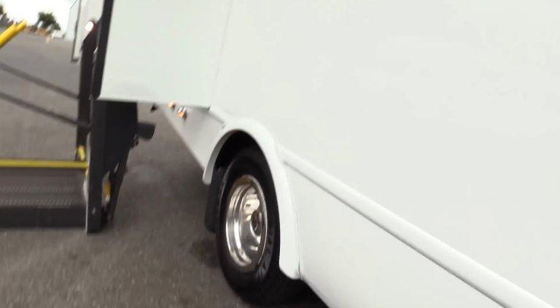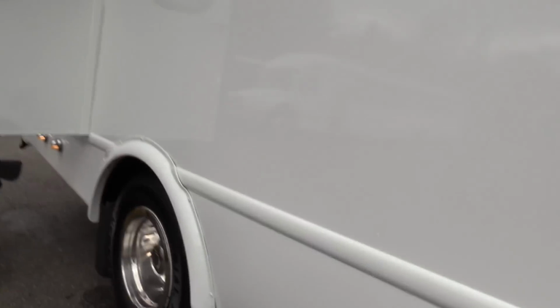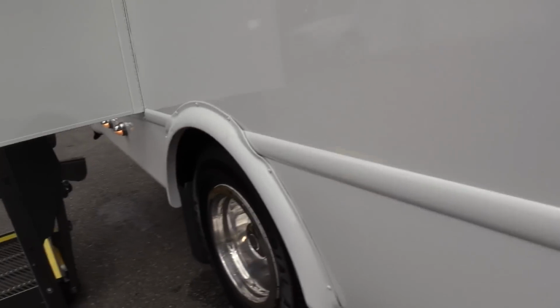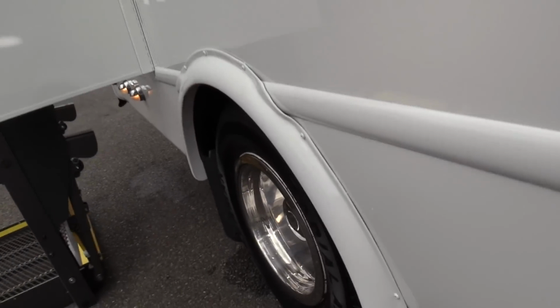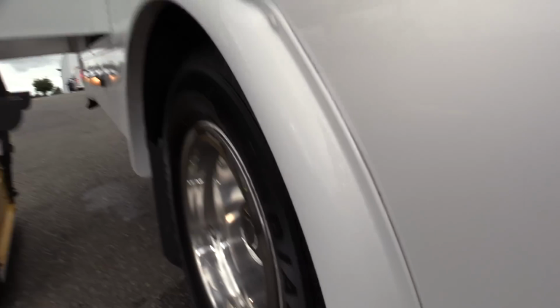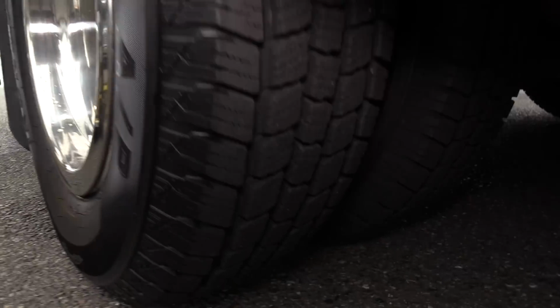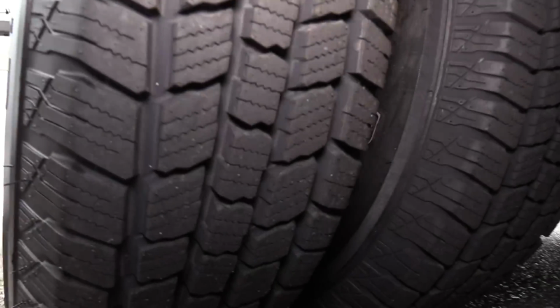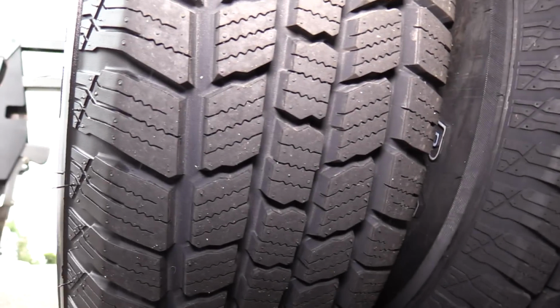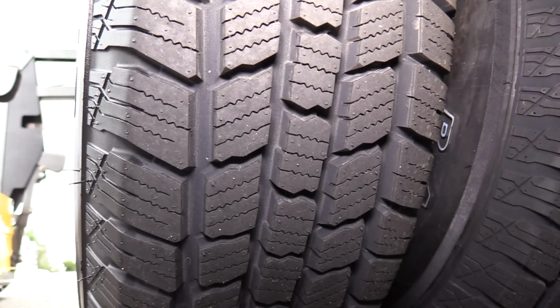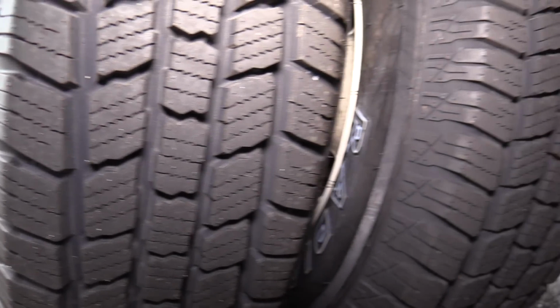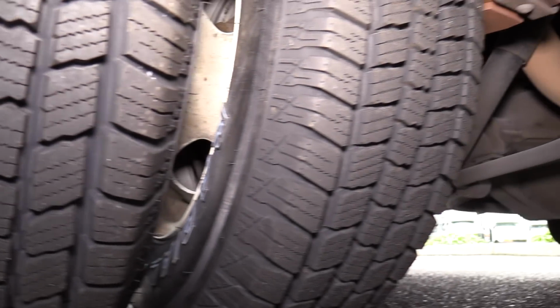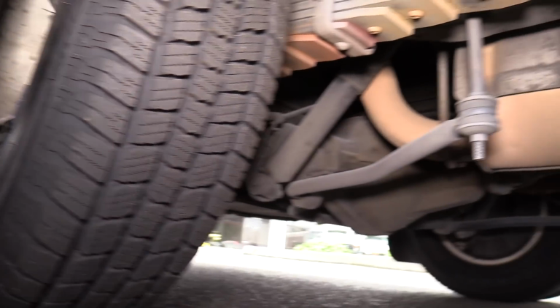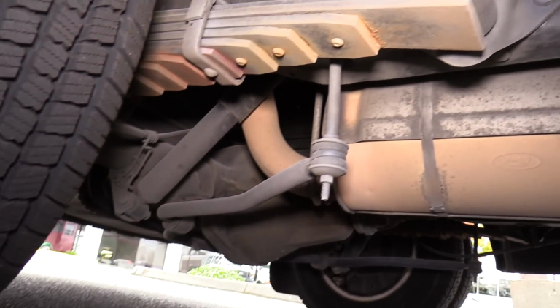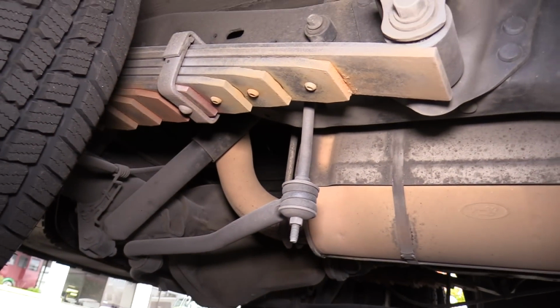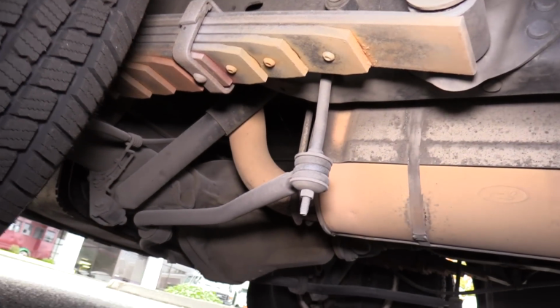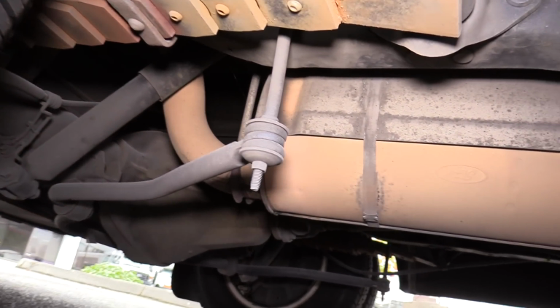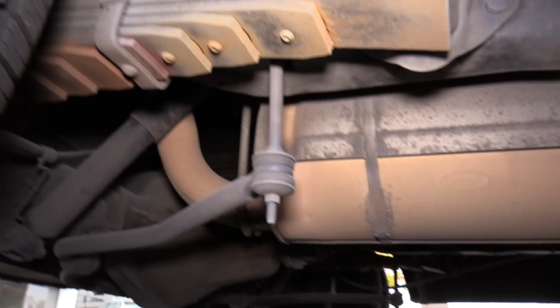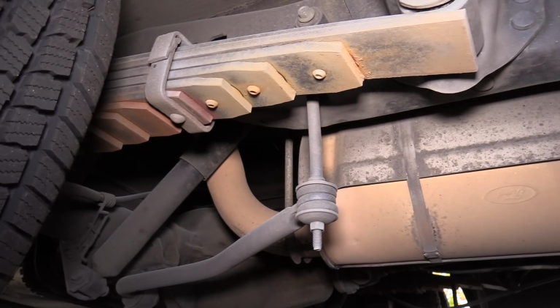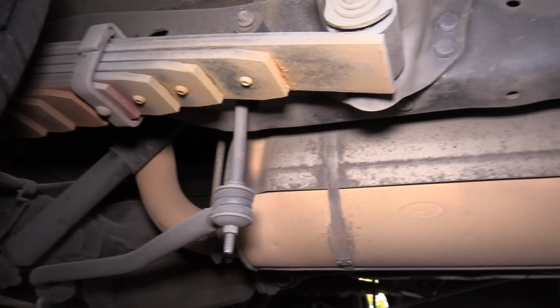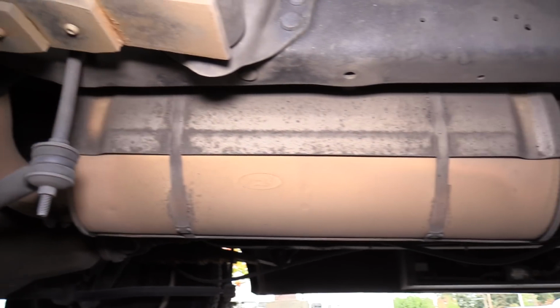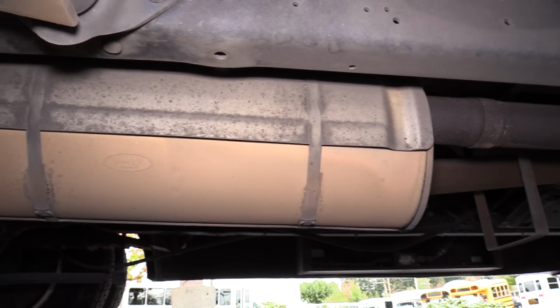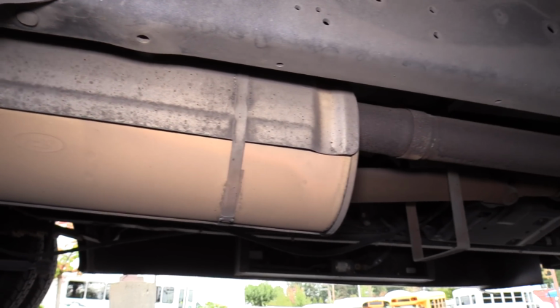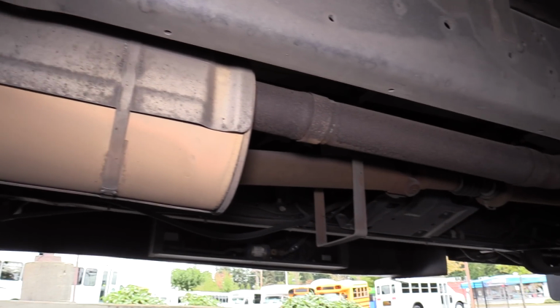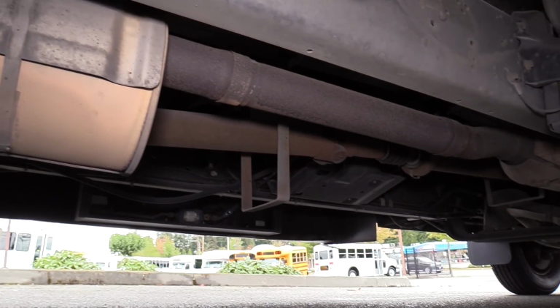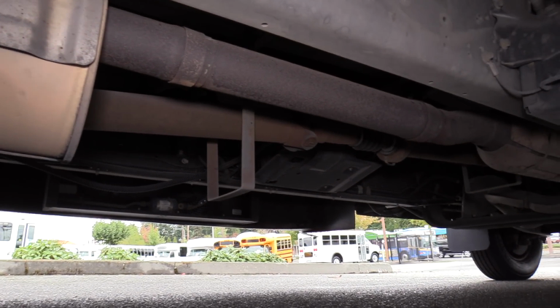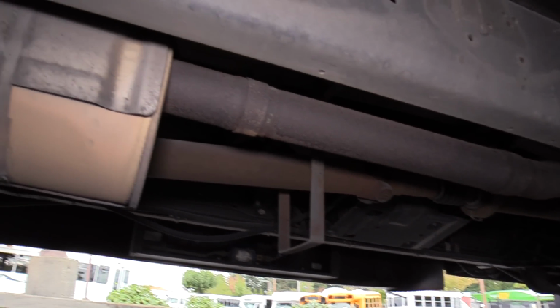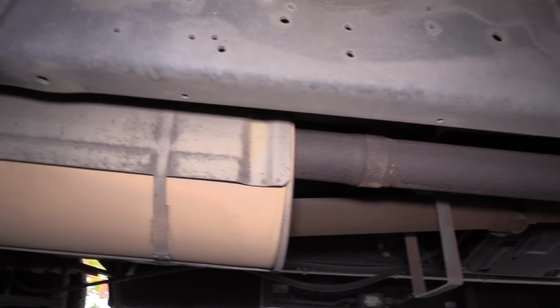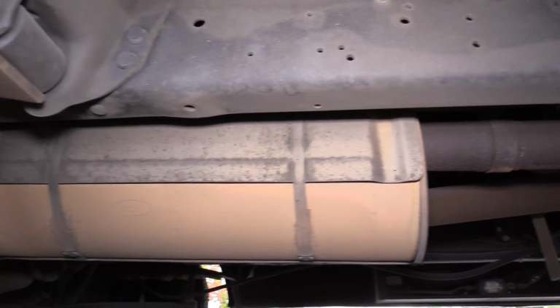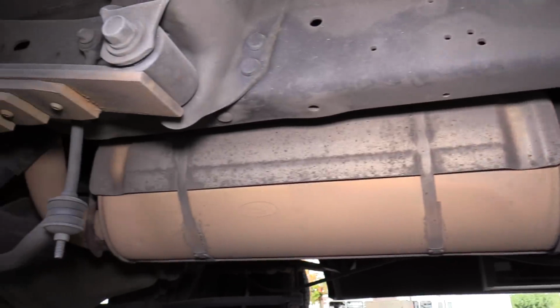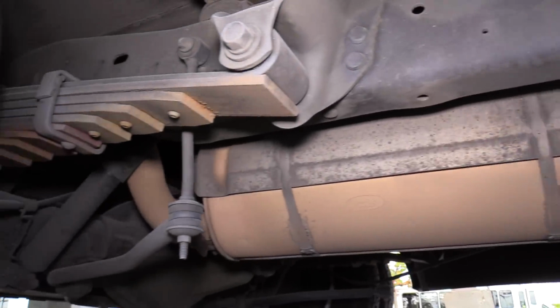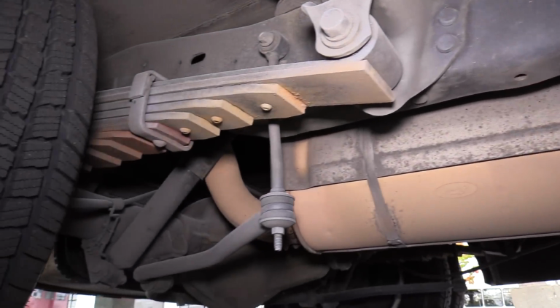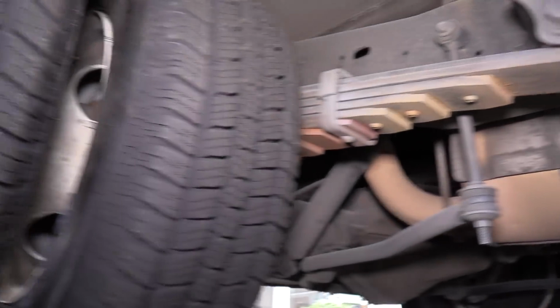Showing you the outside now. The rear tires look good too — great knee-deep tire tread there. Underneath, there's a little bit of surface rust, nothing unexpected, but overall a pretty clean bus underneath. Looking awesome.